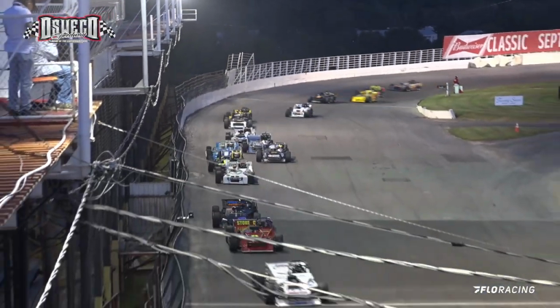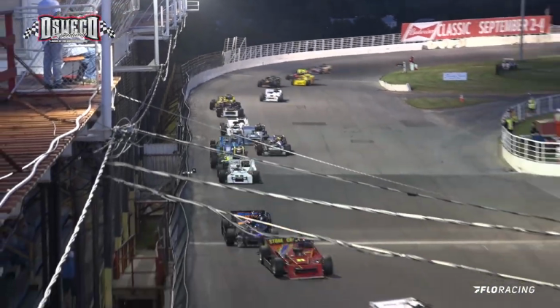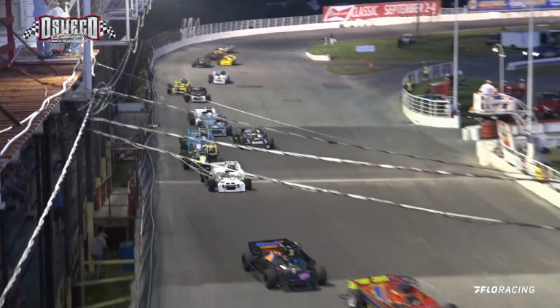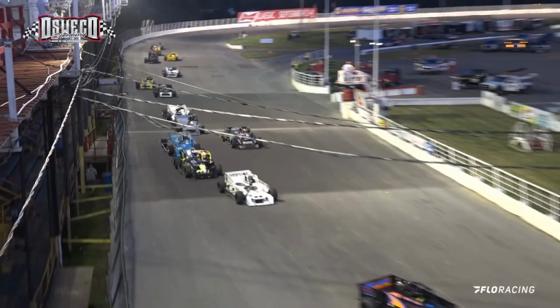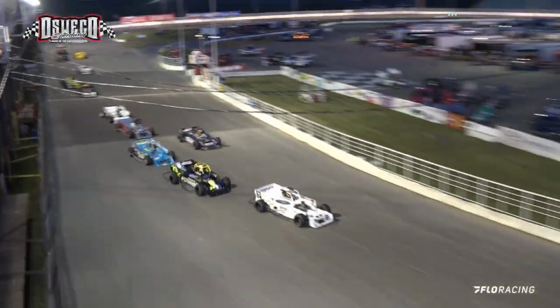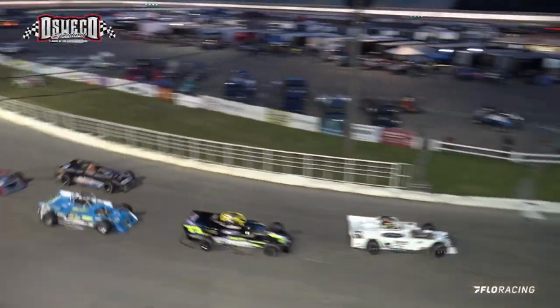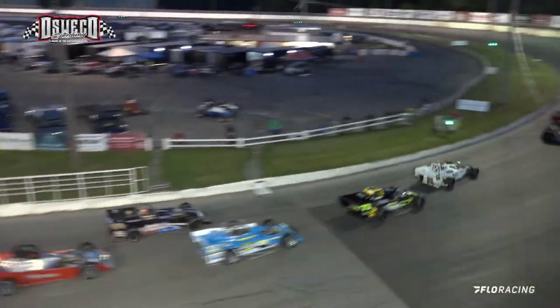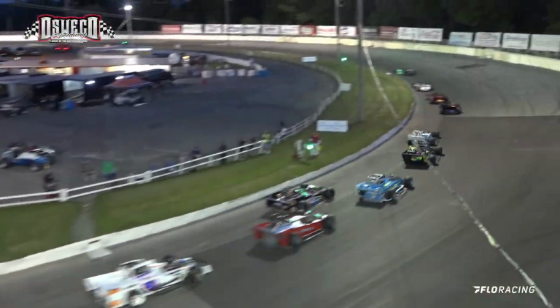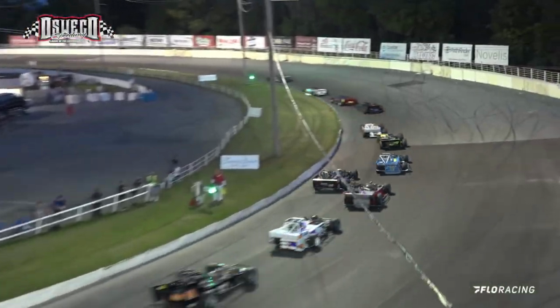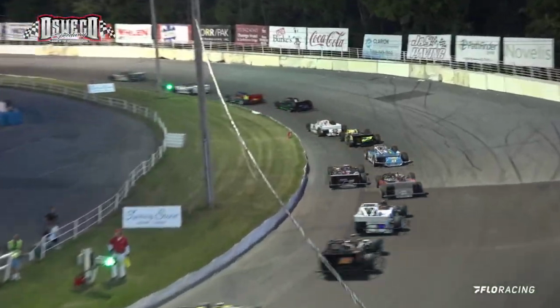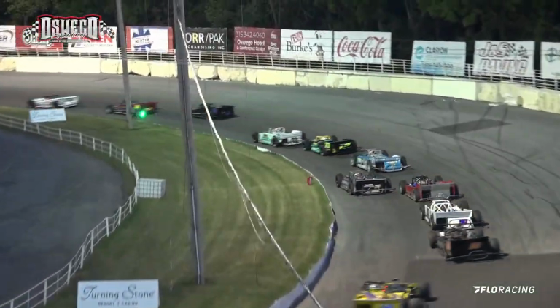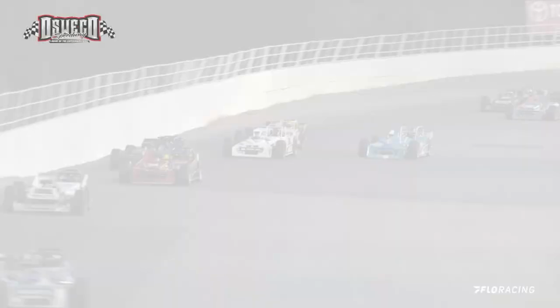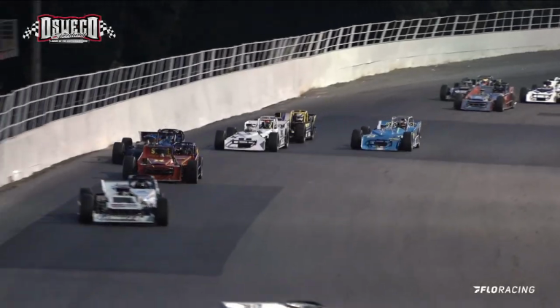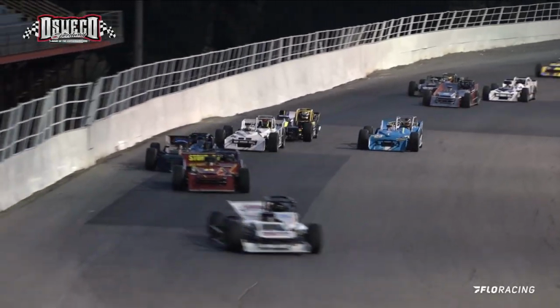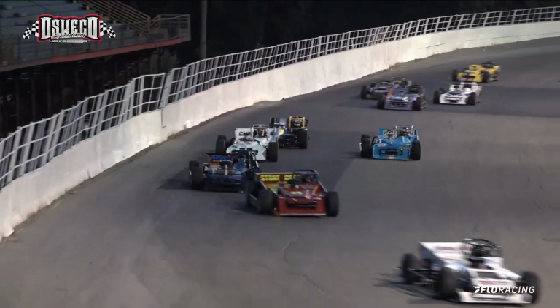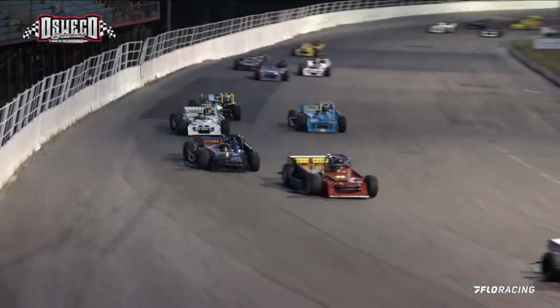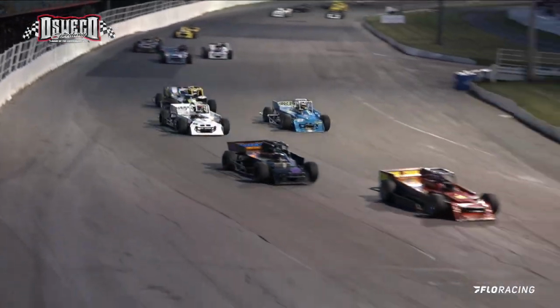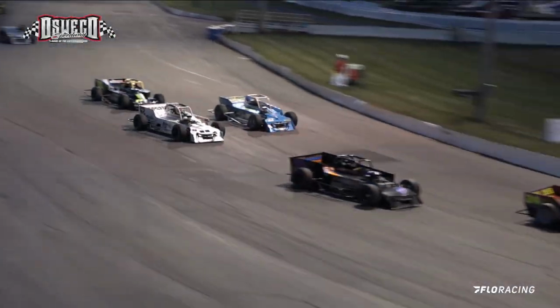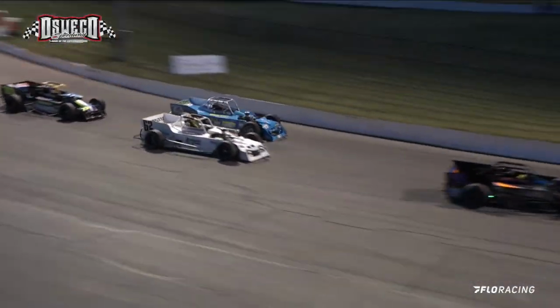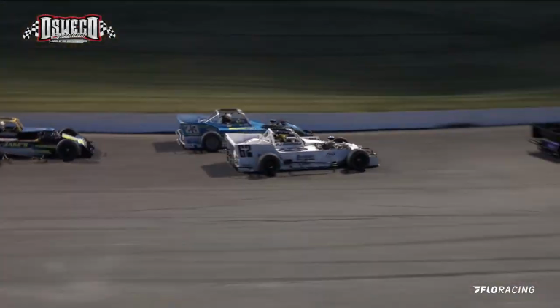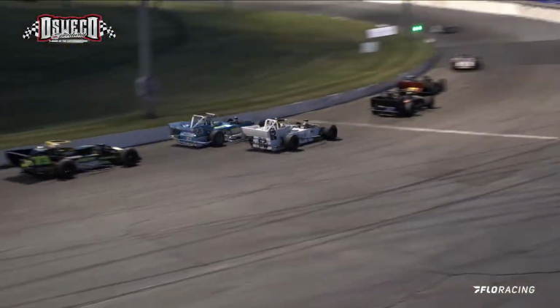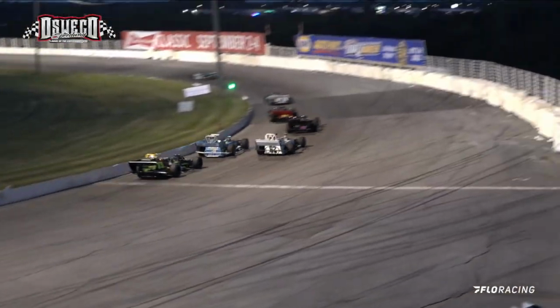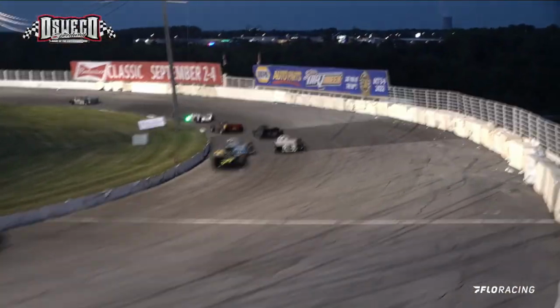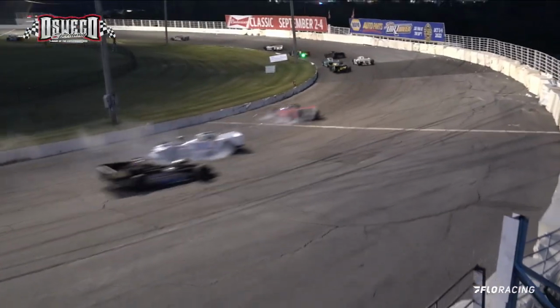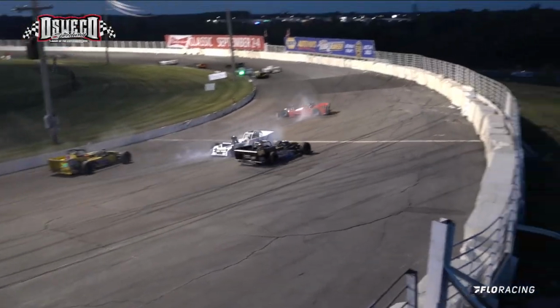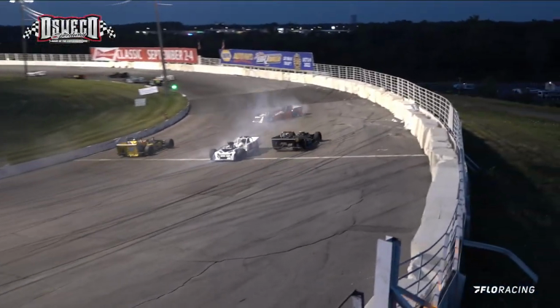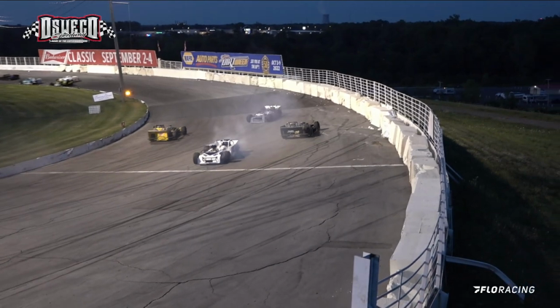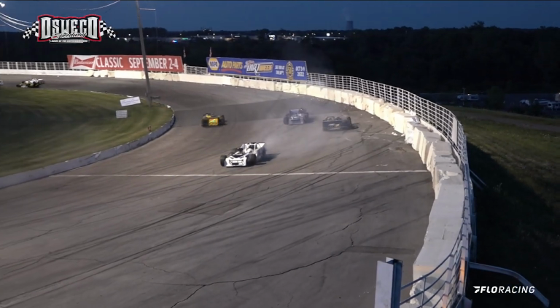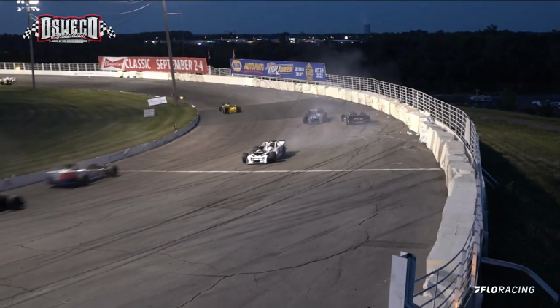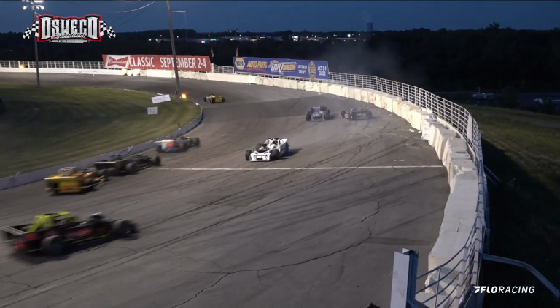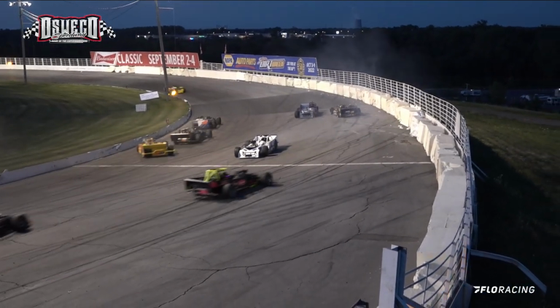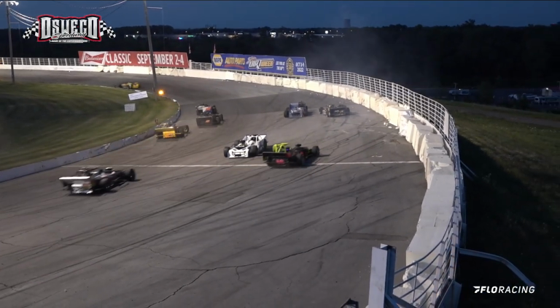They bring it down — Griffin Miller the fastest car right now with a nineteen-nine sixty-eight. Stevens taking that high lane coming off of turn number two. Look at Danny Kaye on the inside, and we've got yellow up there in turns number three and four.